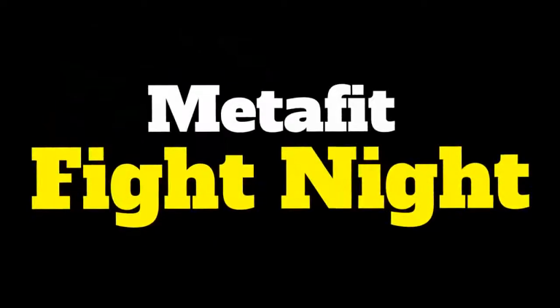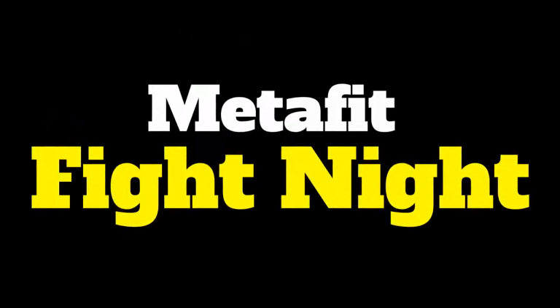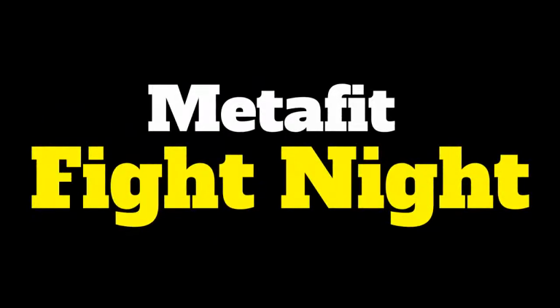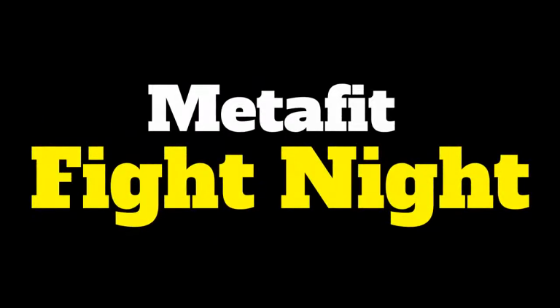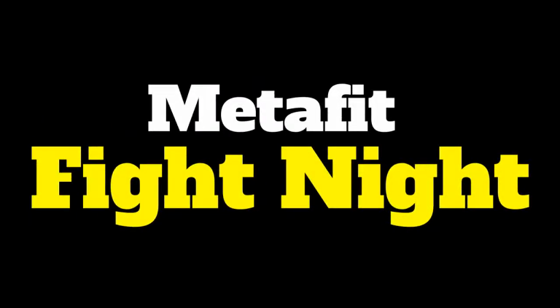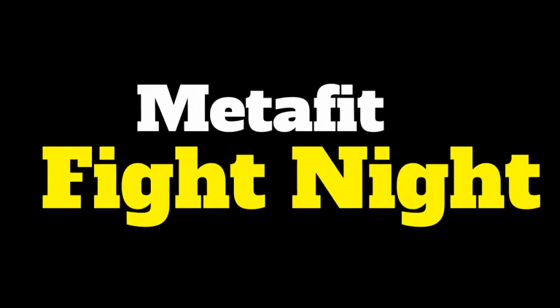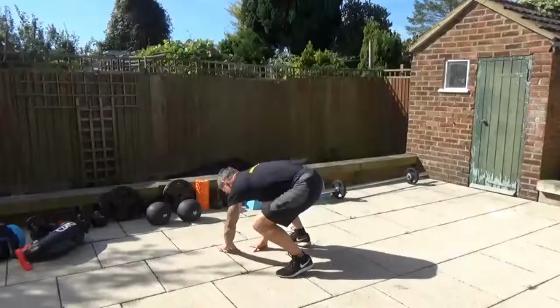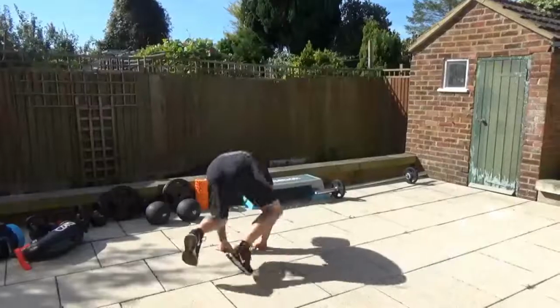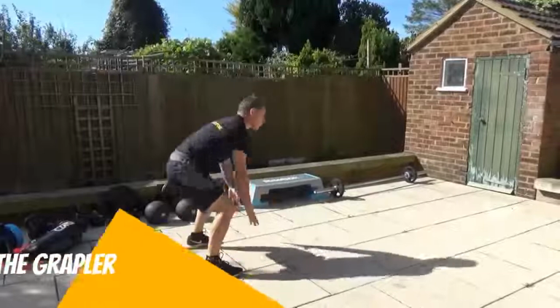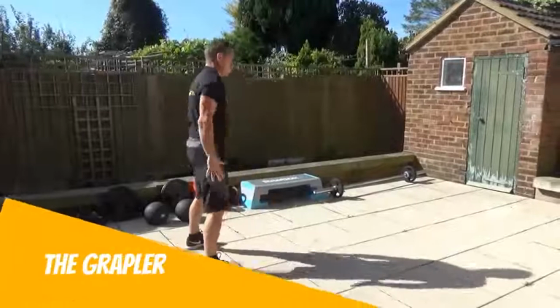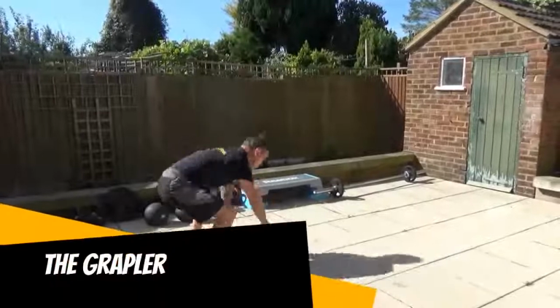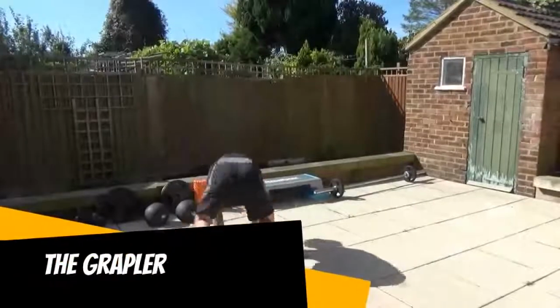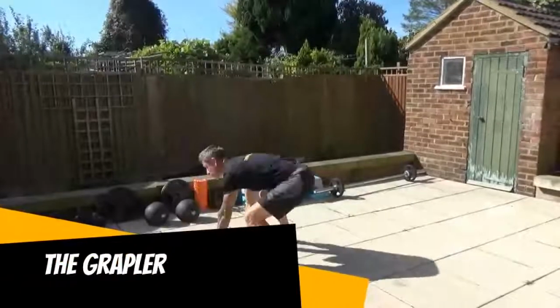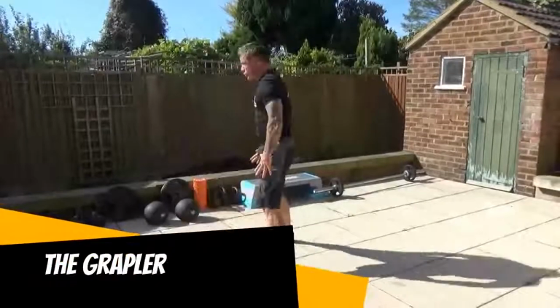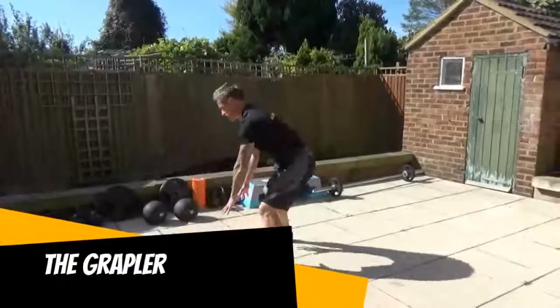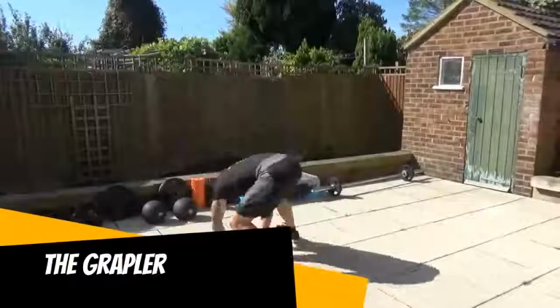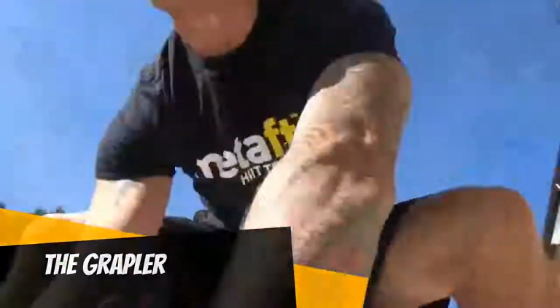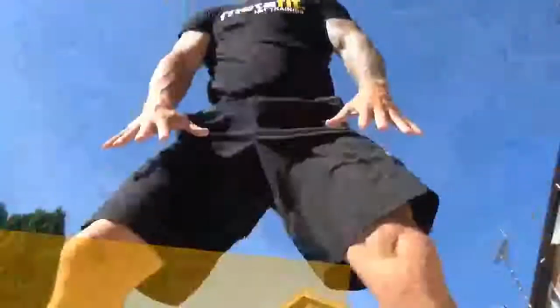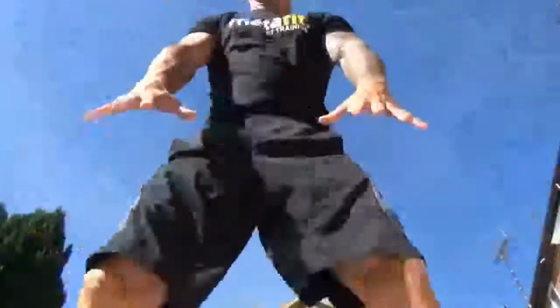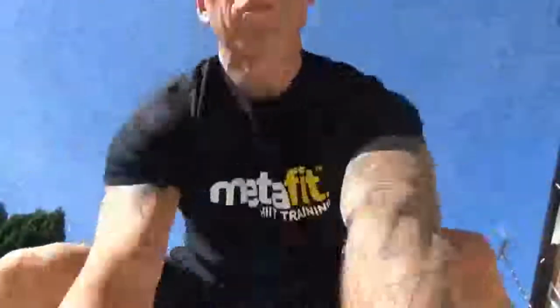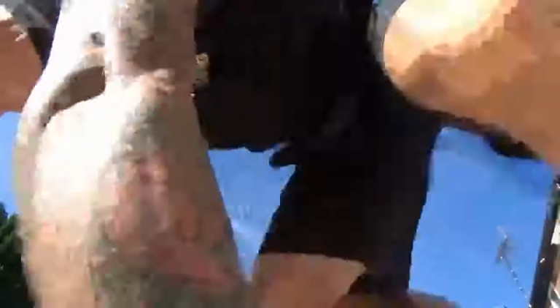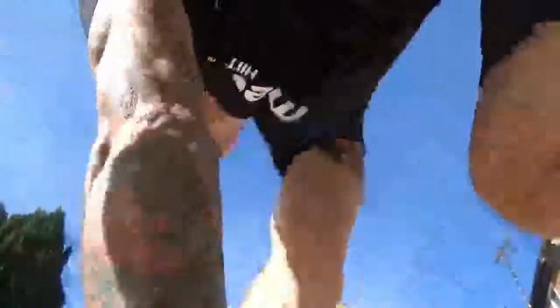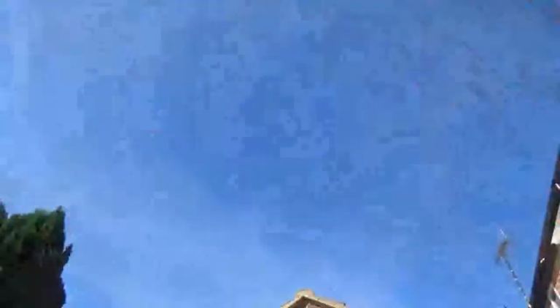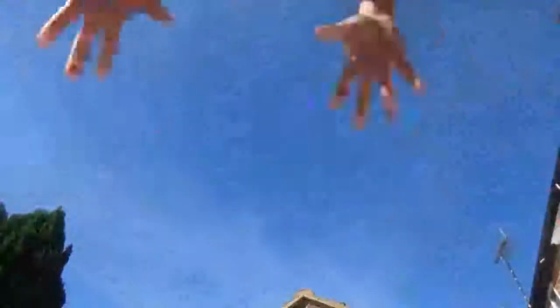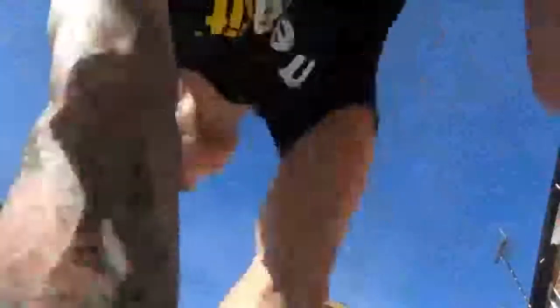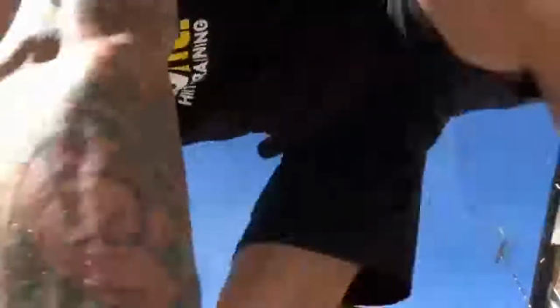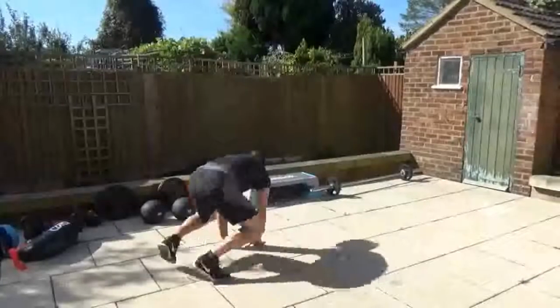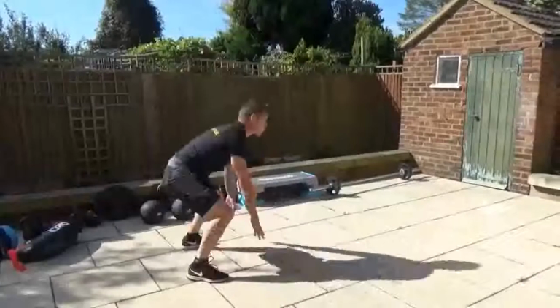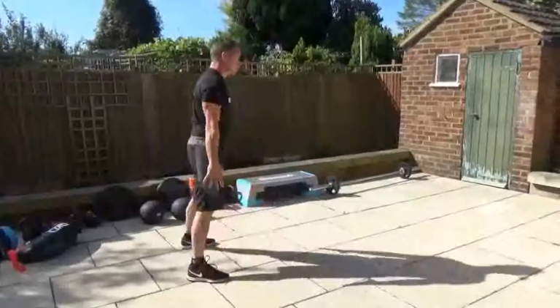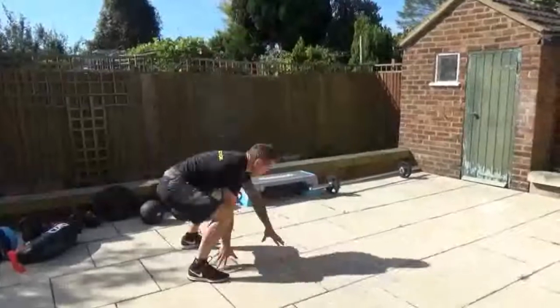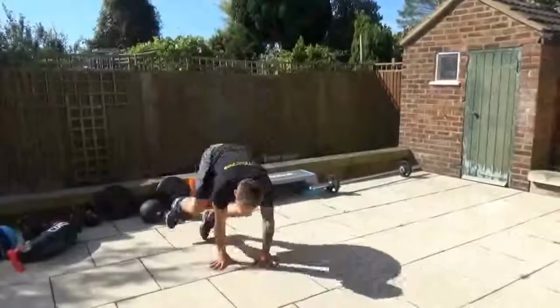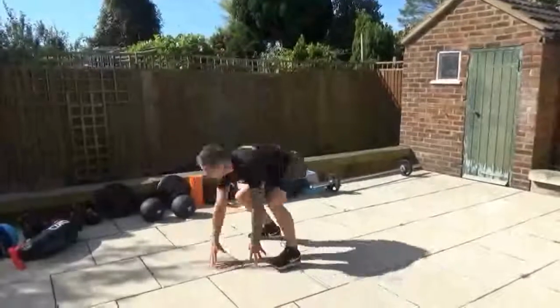The Metafit Fight Night Workout. First exercise is the grappler. Hands go down and then it's a 180 turn around those hands, standing up each time. Alternate the way you turn round, nice and brisk, stand tall each time.